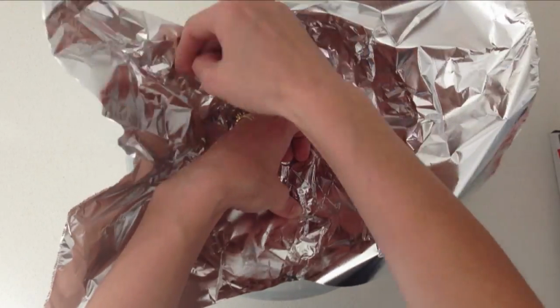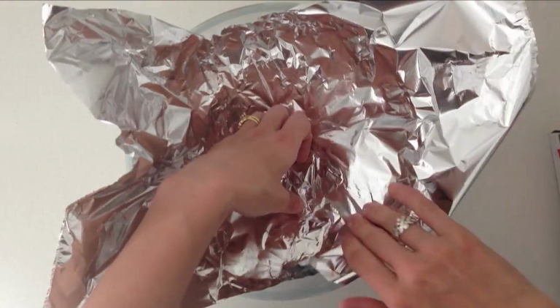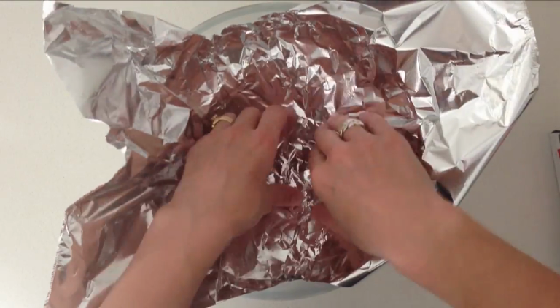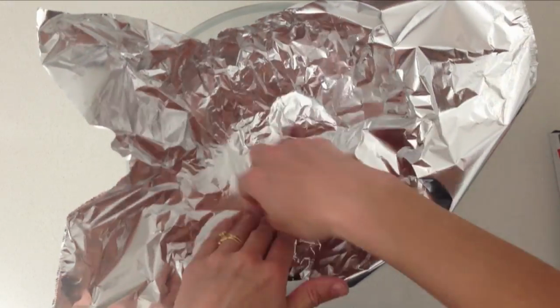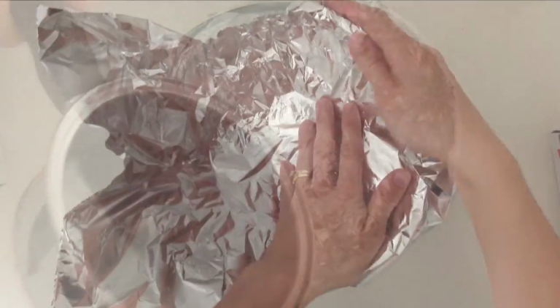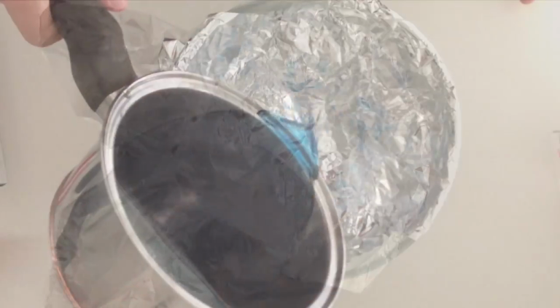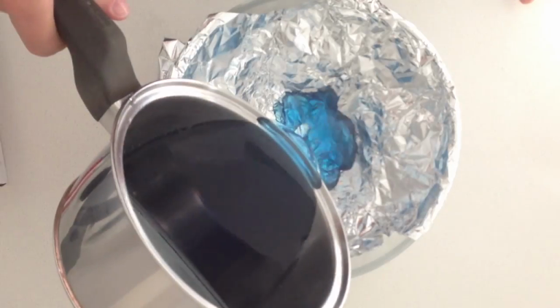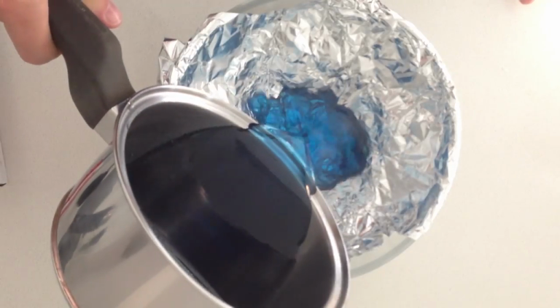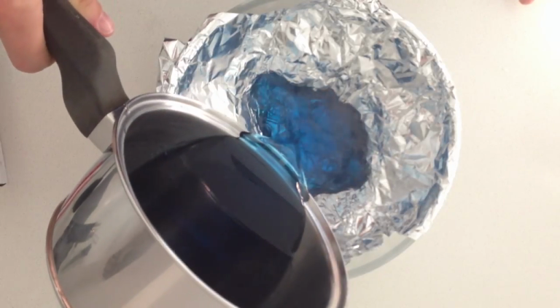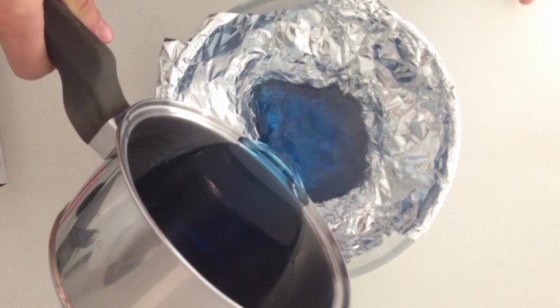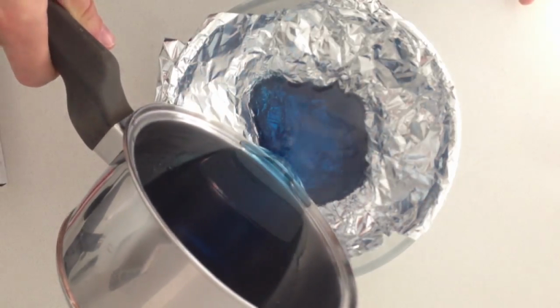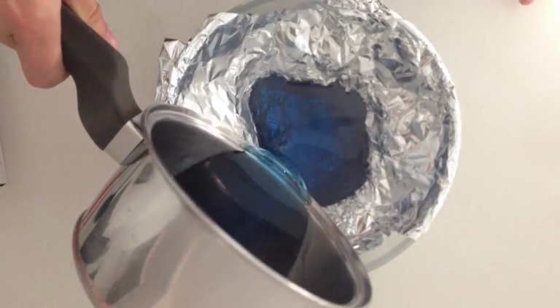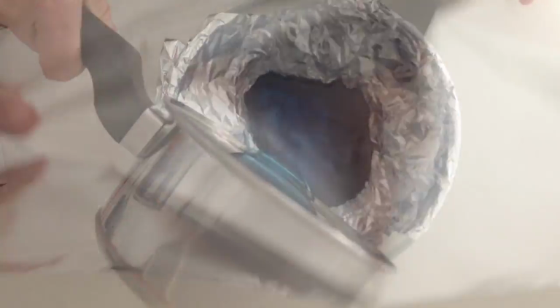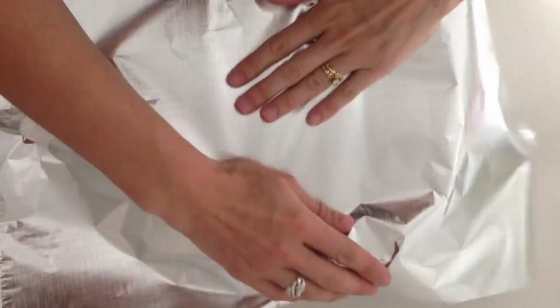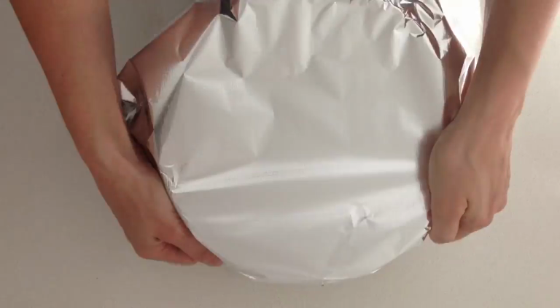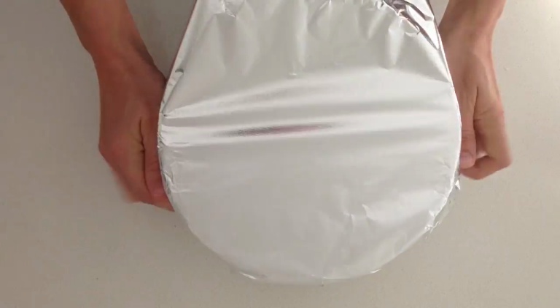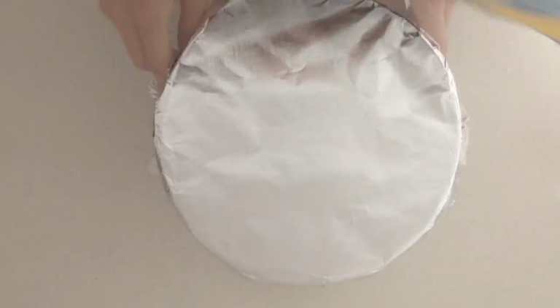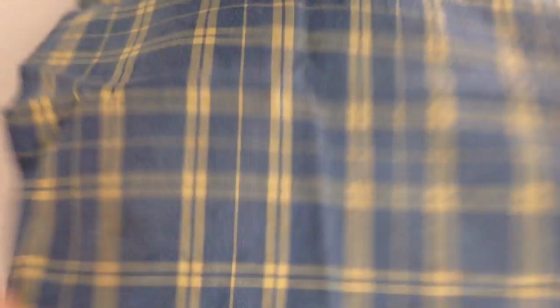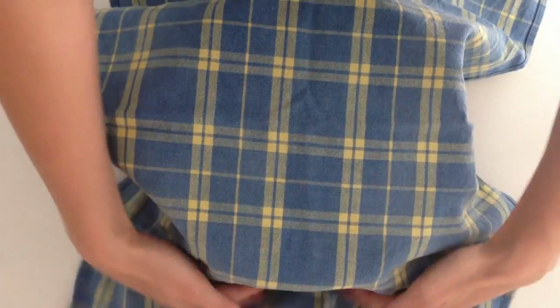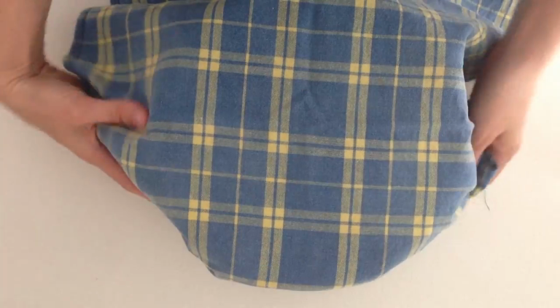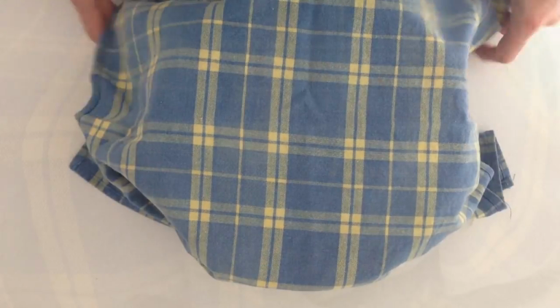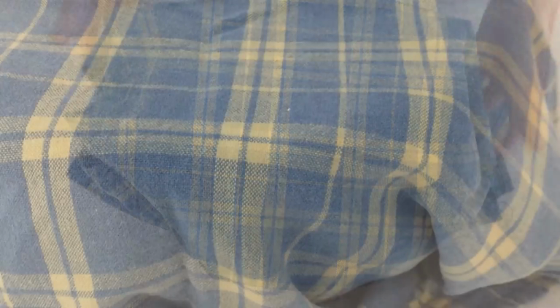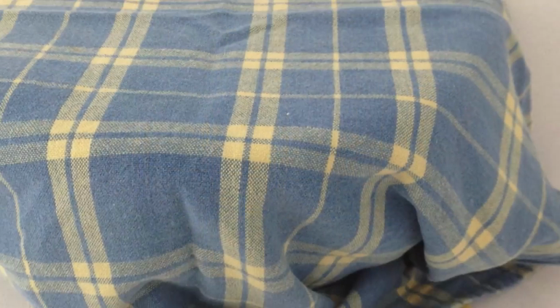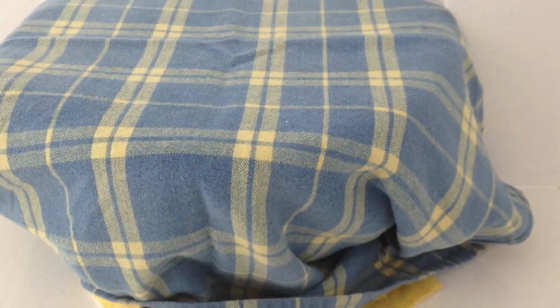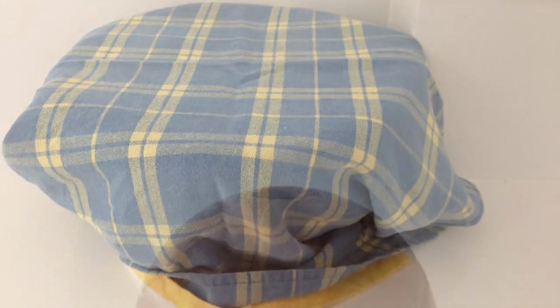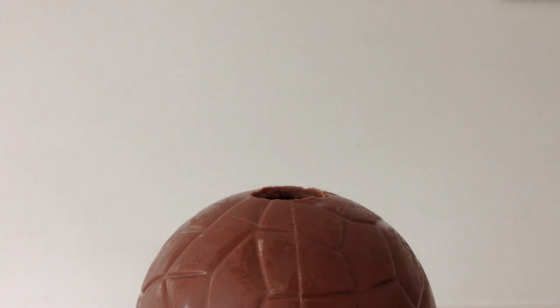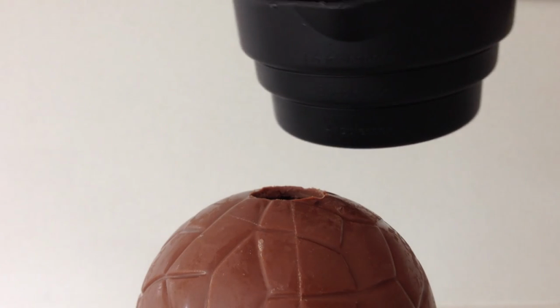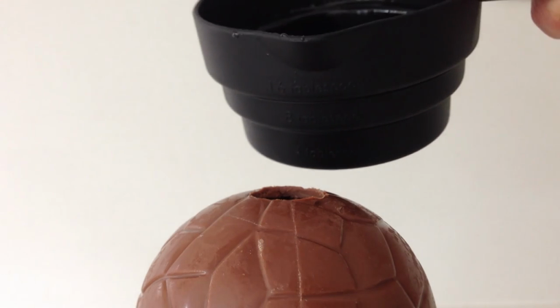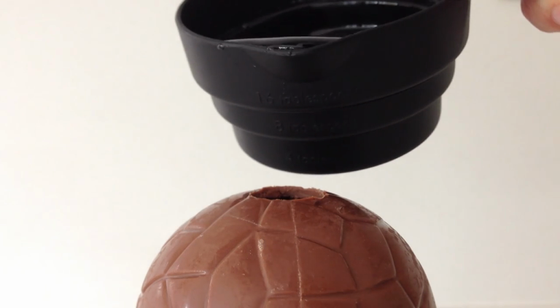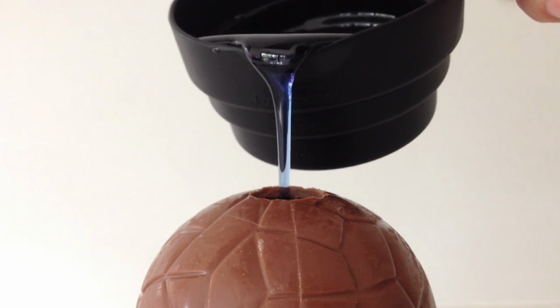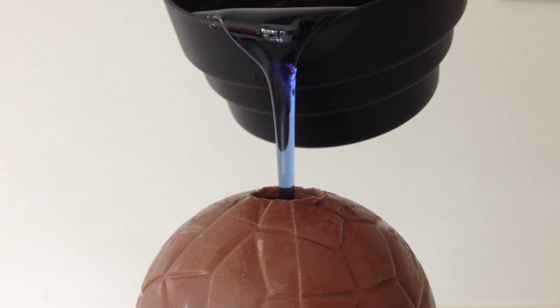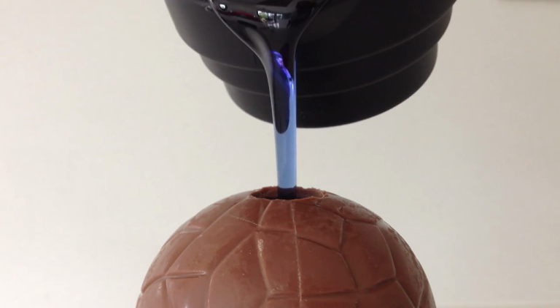Pour in your sugar syrup, cover it with foil, then put some cloths over the top and leave this one to cool for about 48 hours. If you are wondering why I didn't just put the cold sugar syrup into a chocolate bowl, let me show you.